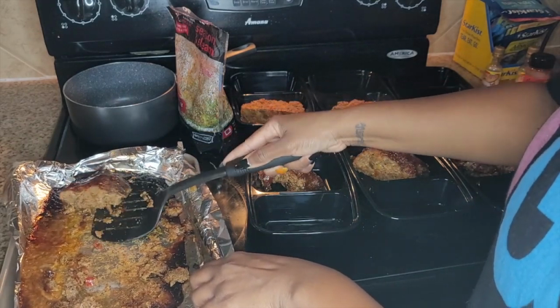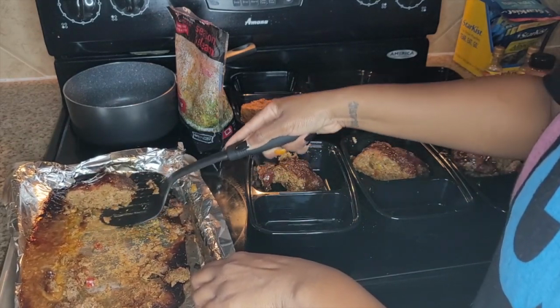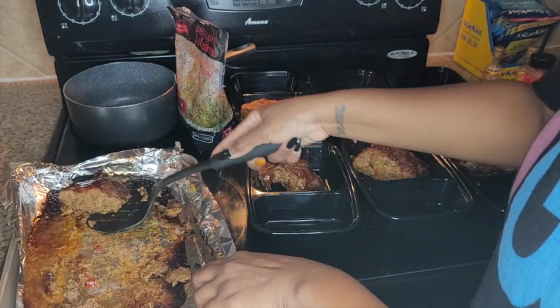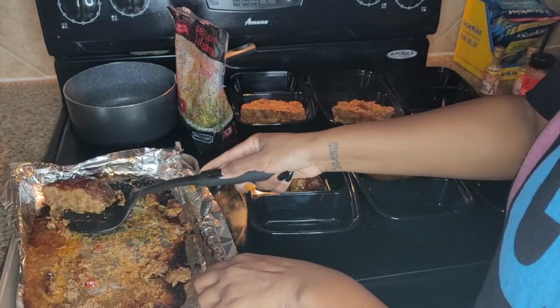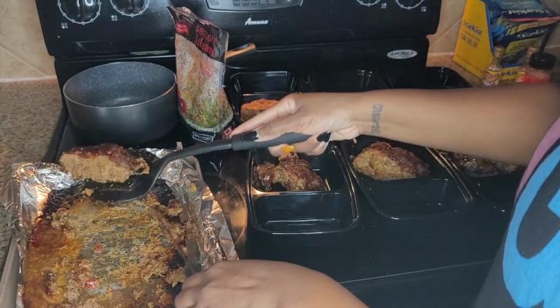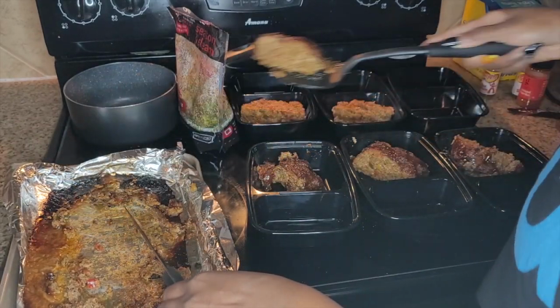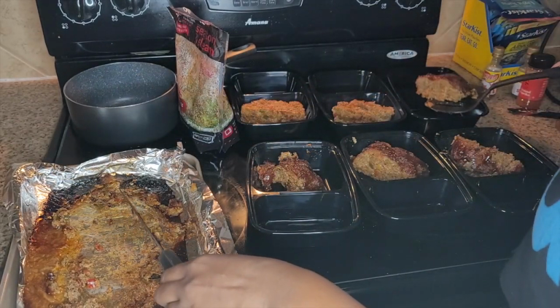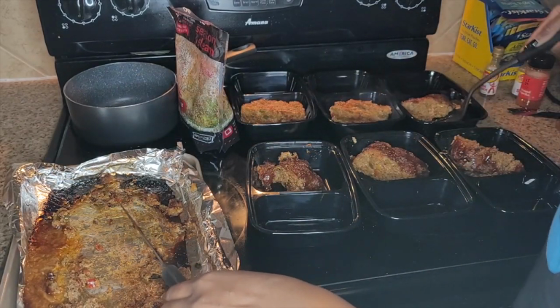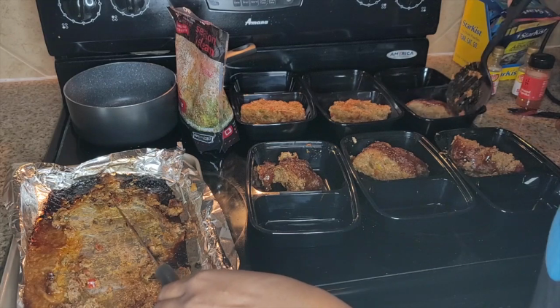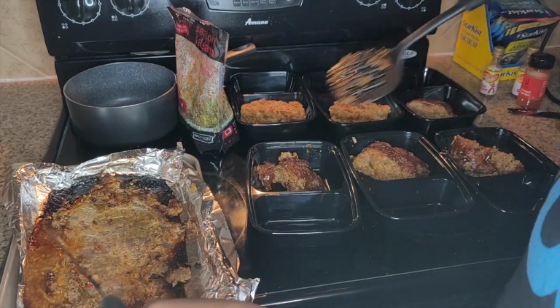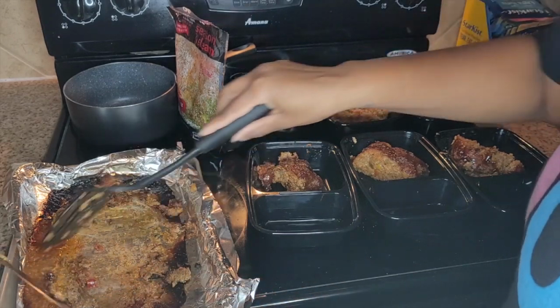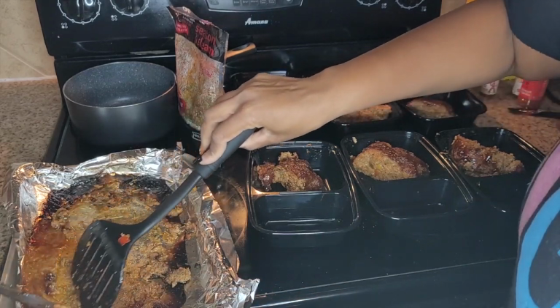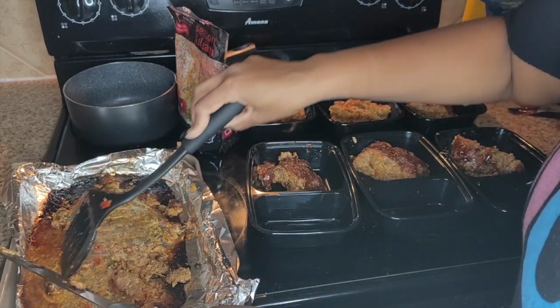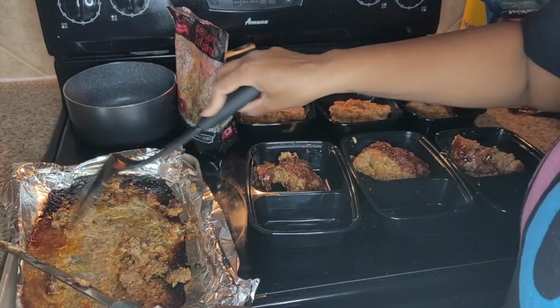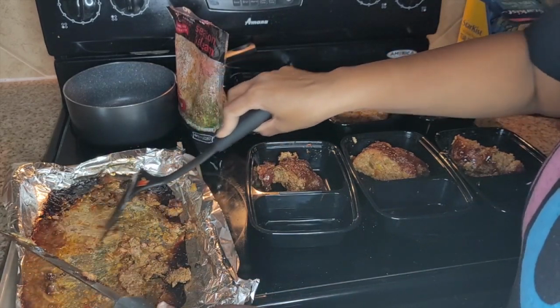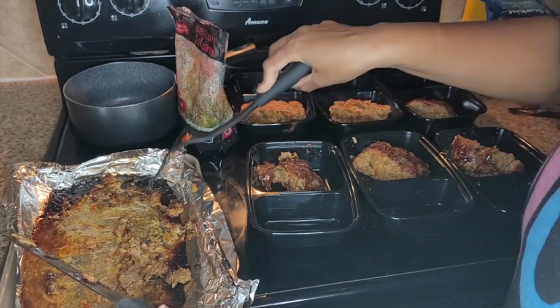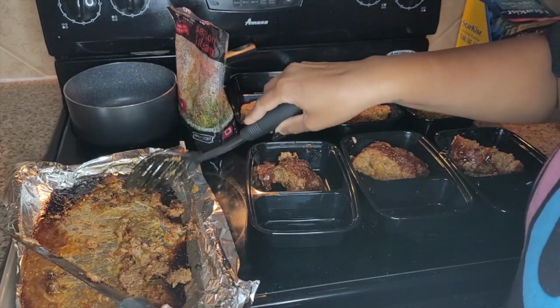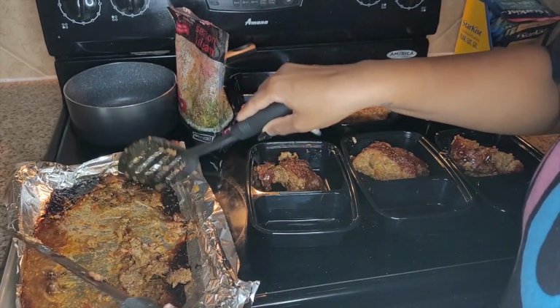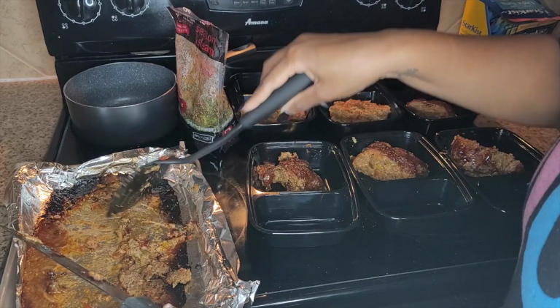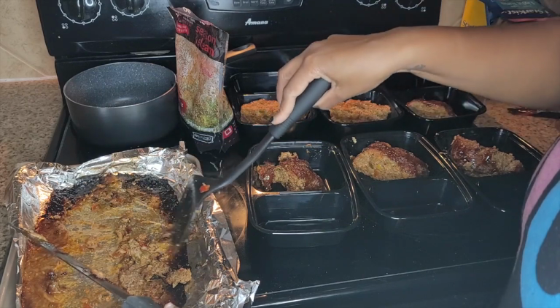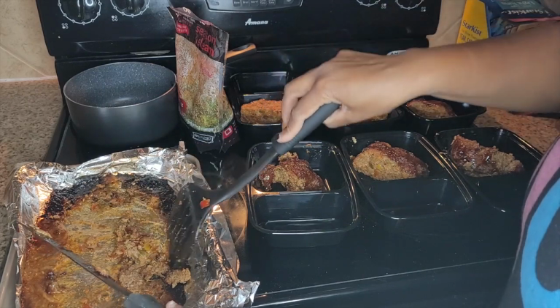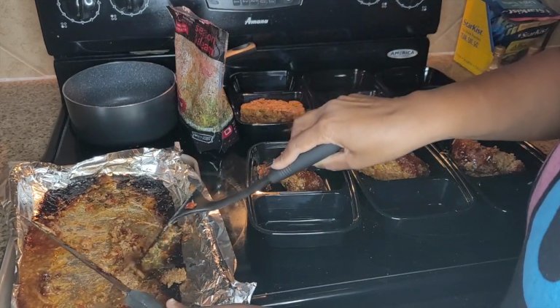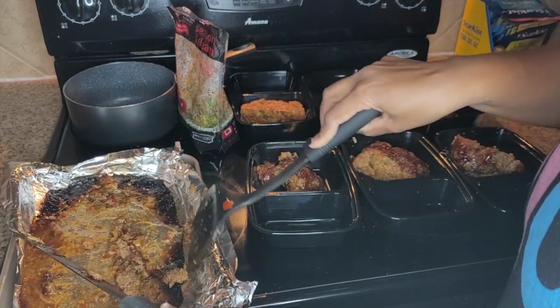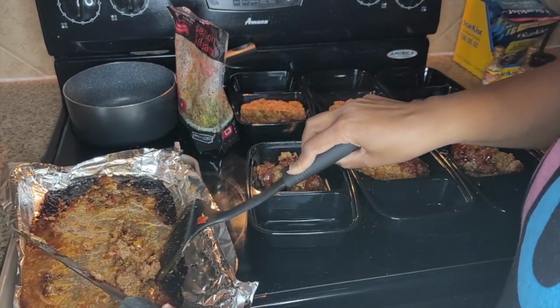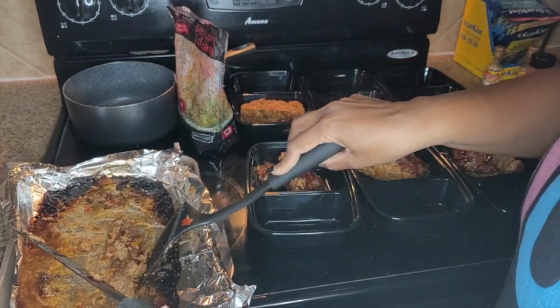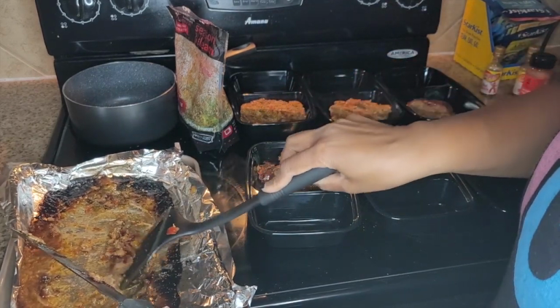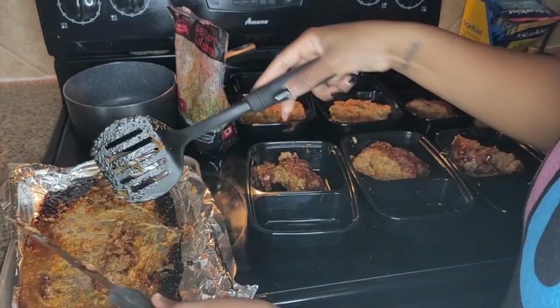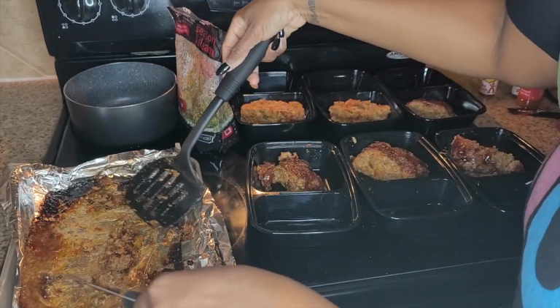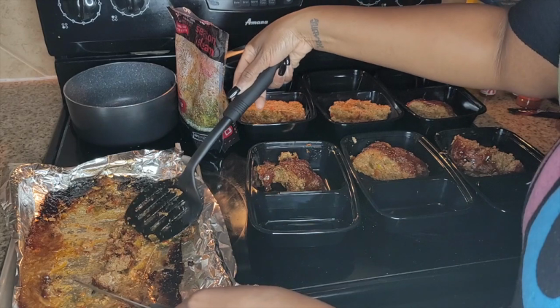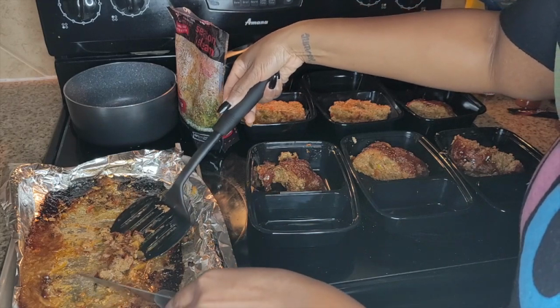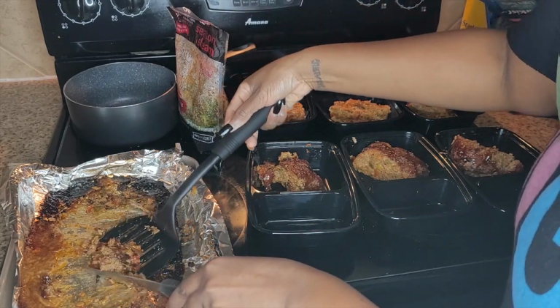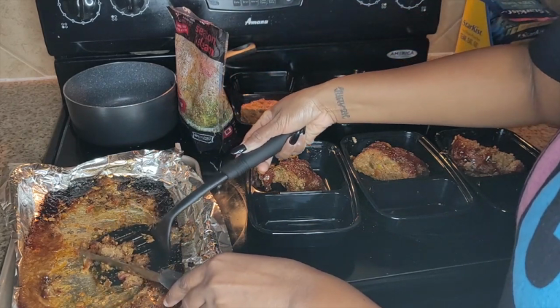He used to like my panini sandwiches the most, and my dips and stuff. I used to make a lot of different things — it was a lot.